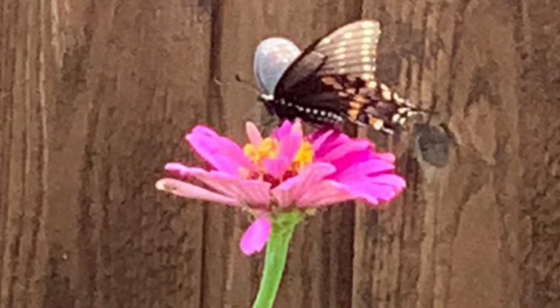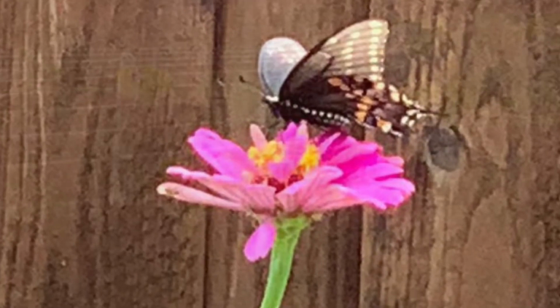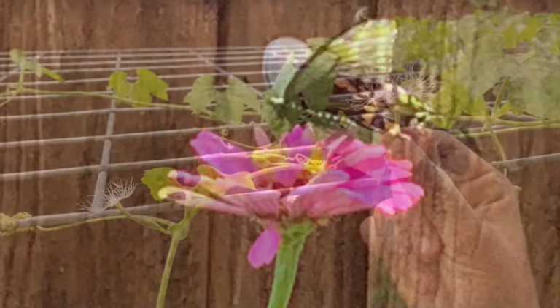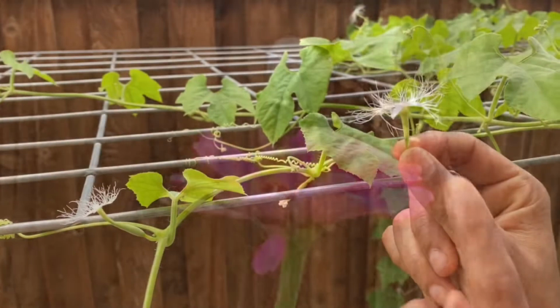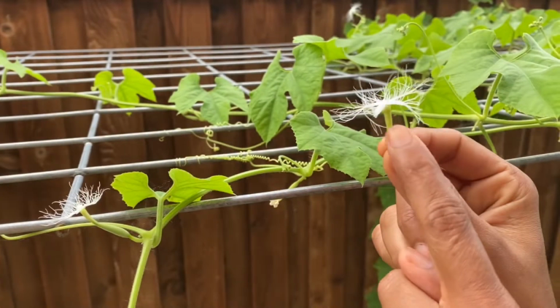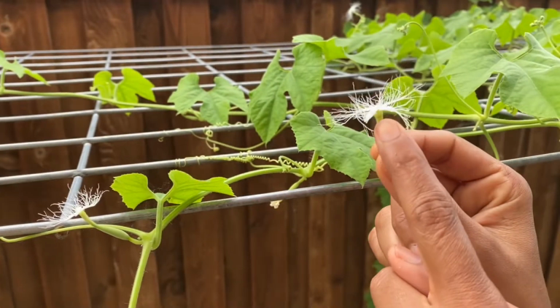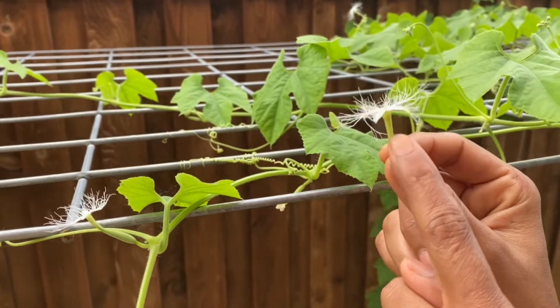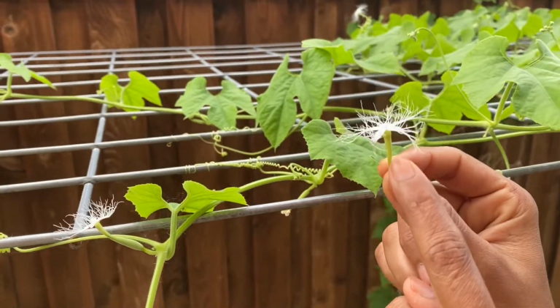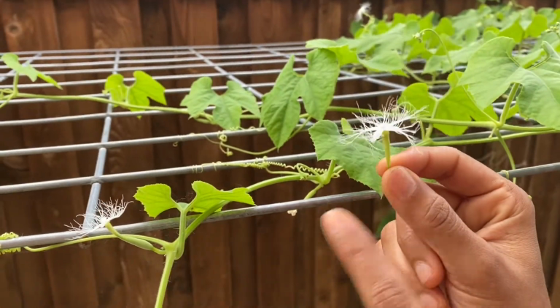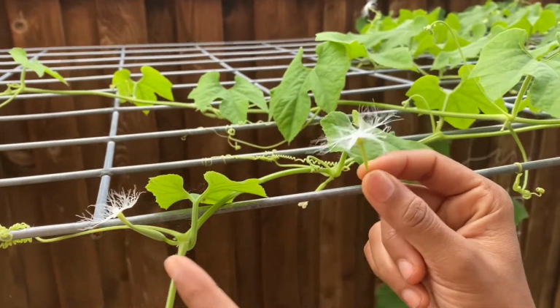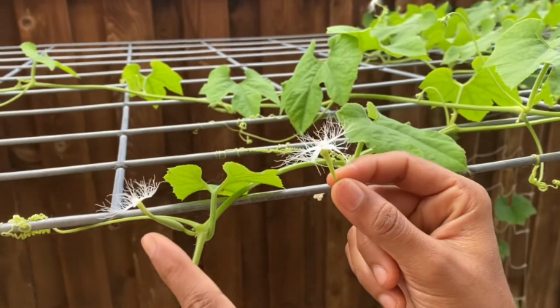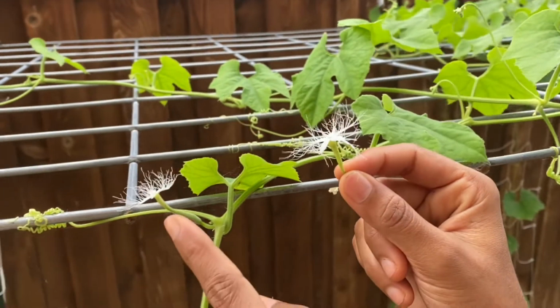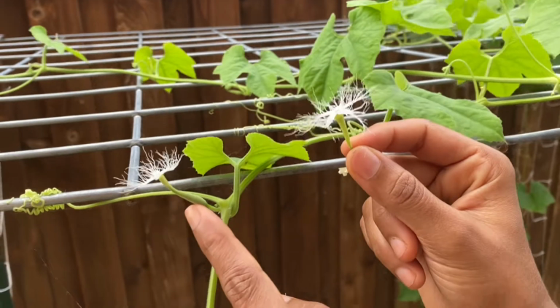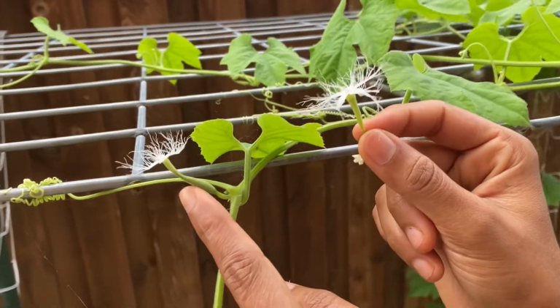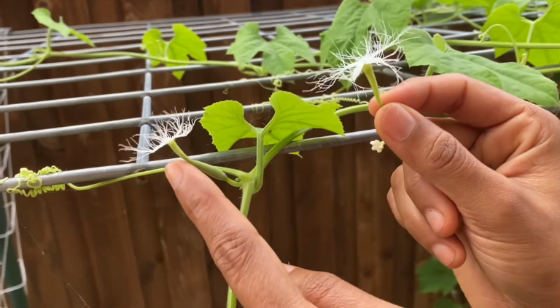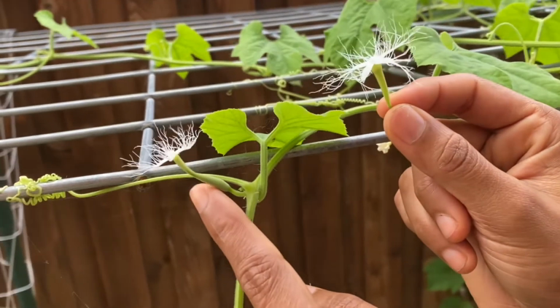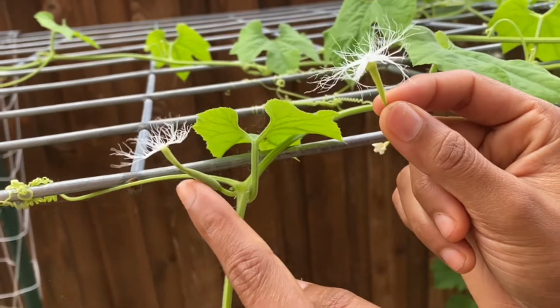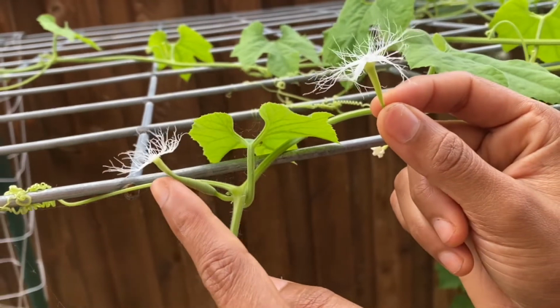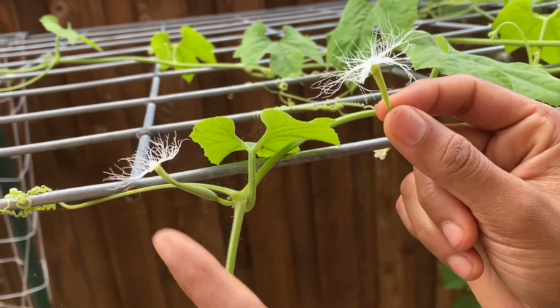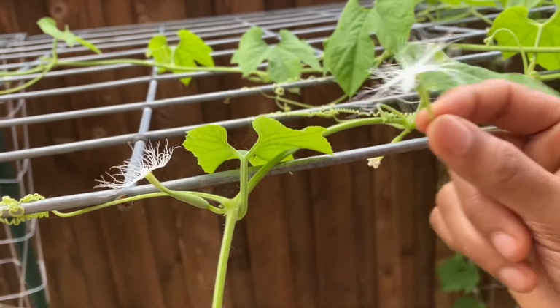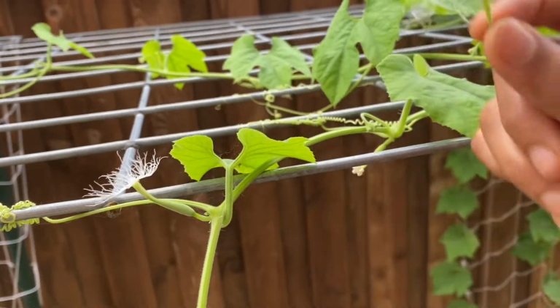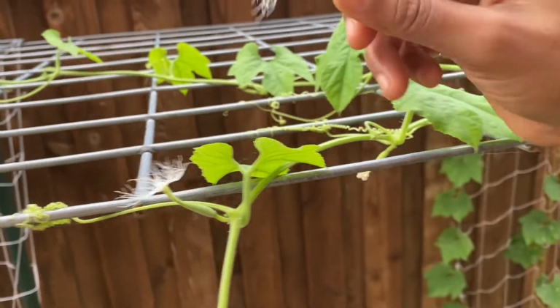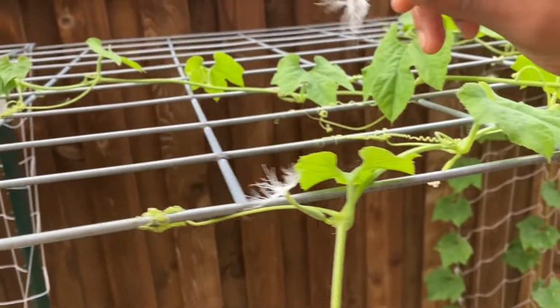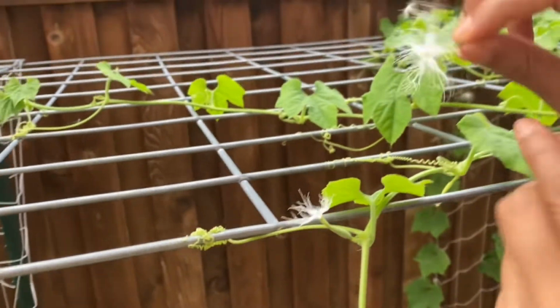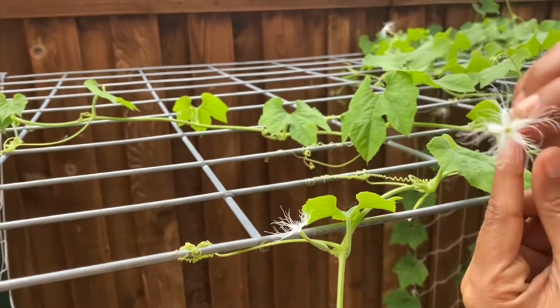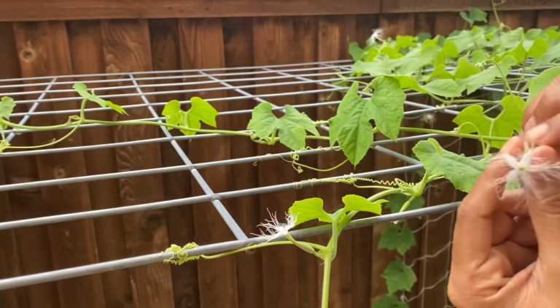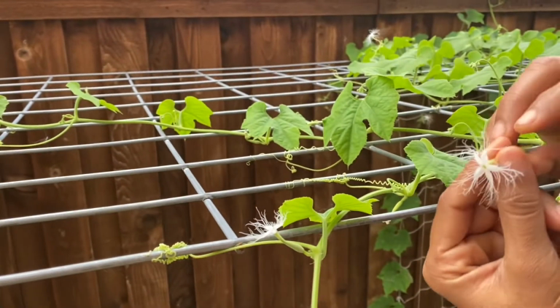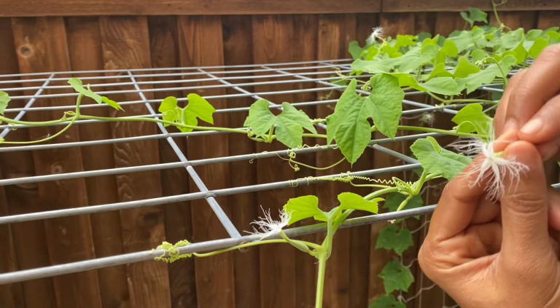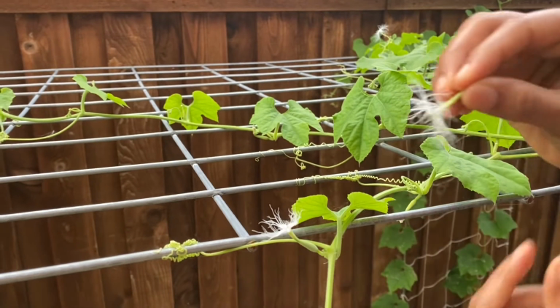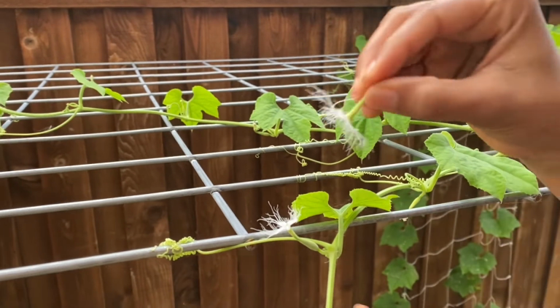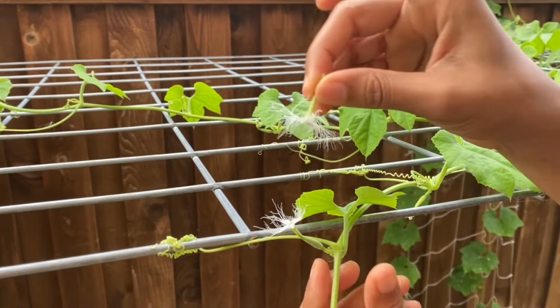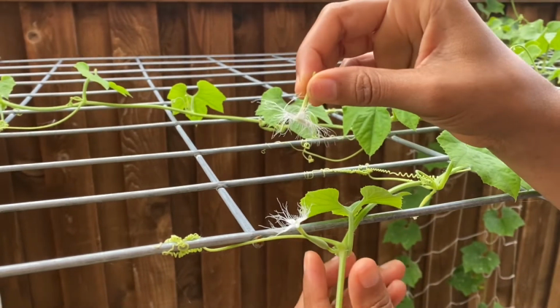If there are no bees or flies in your backyard and male and female flowers are far apart, then you may have to do manual pollination.